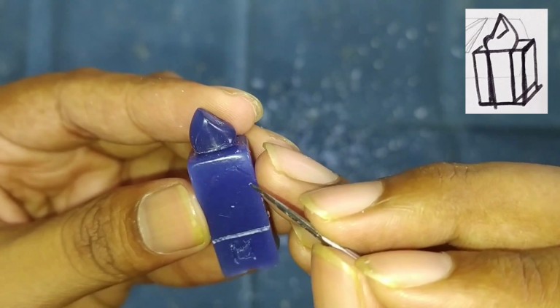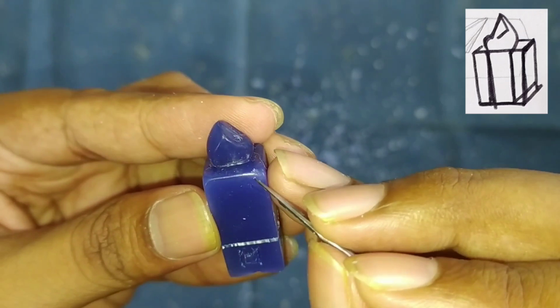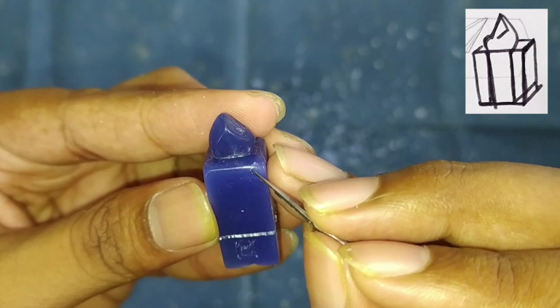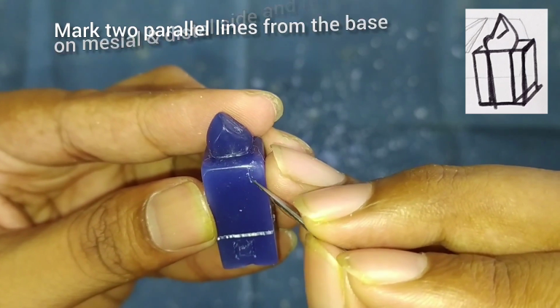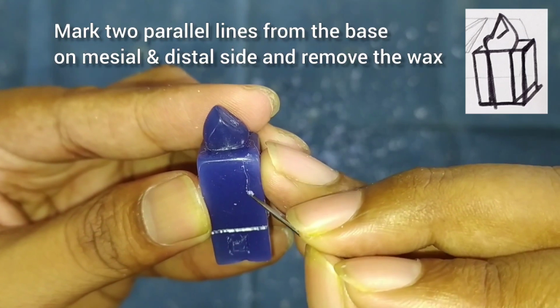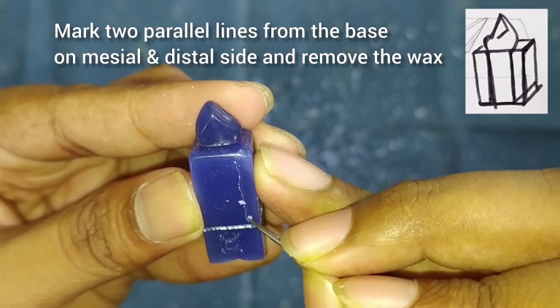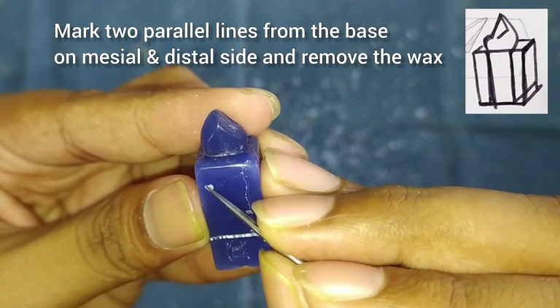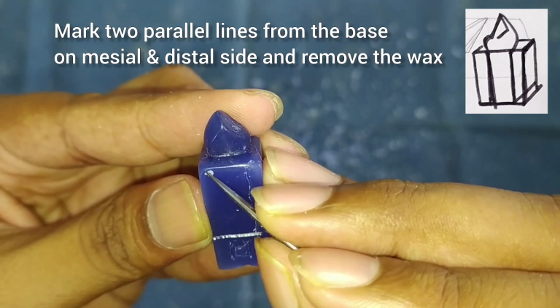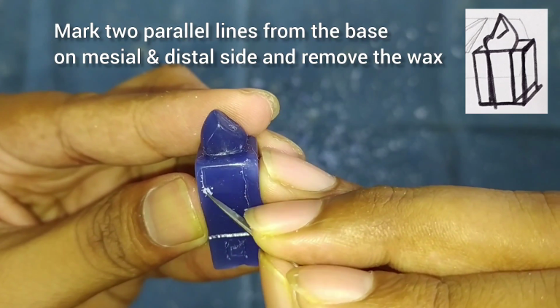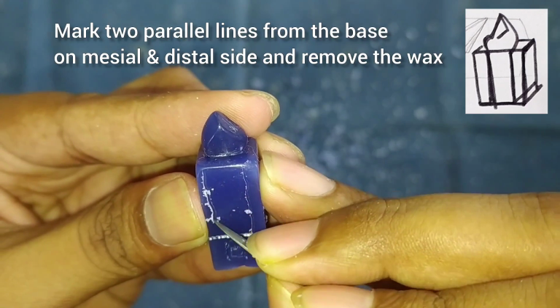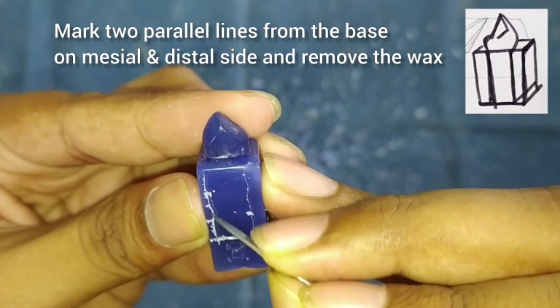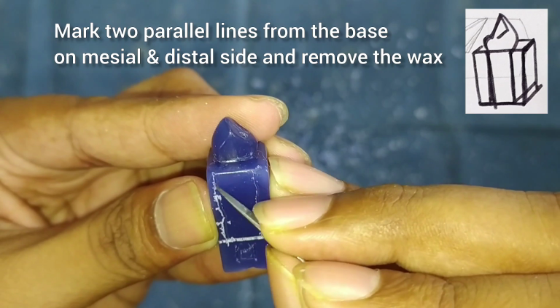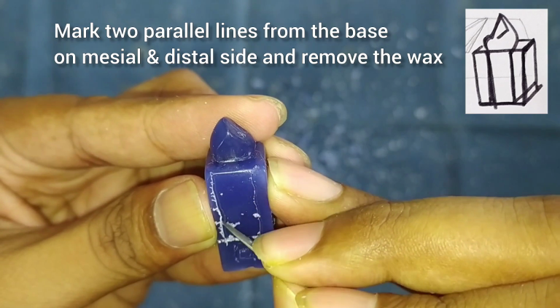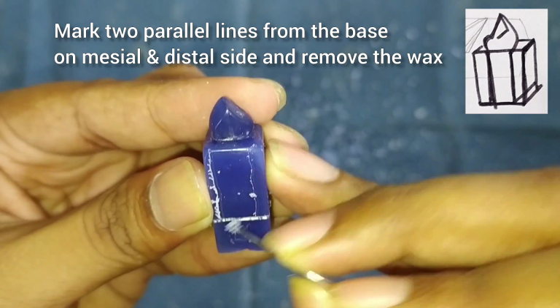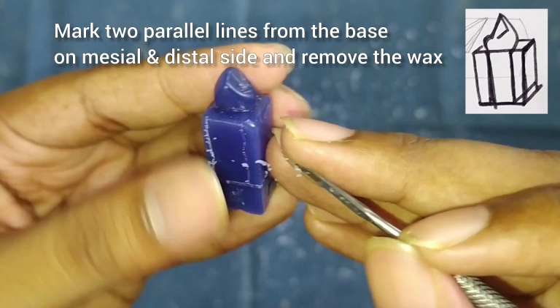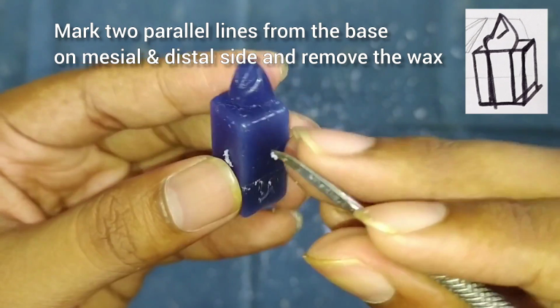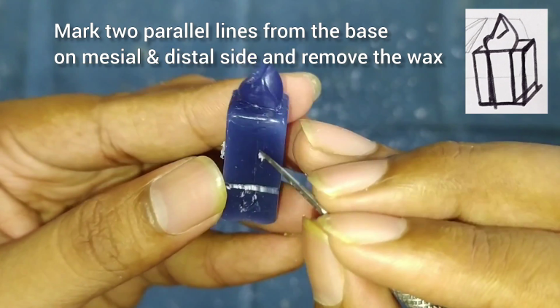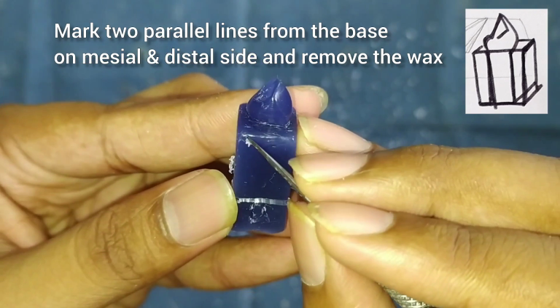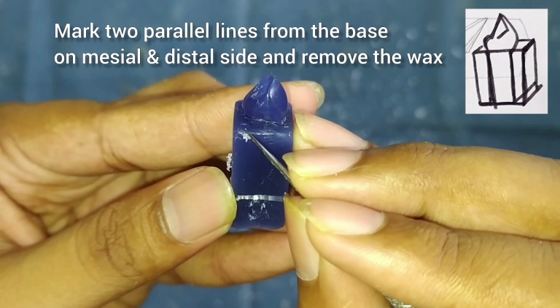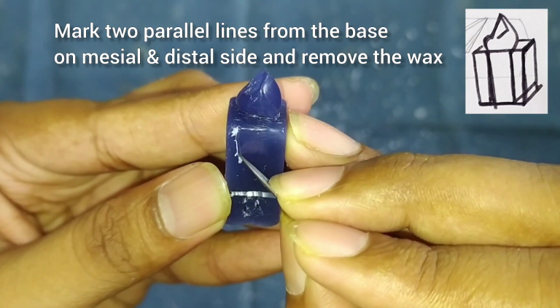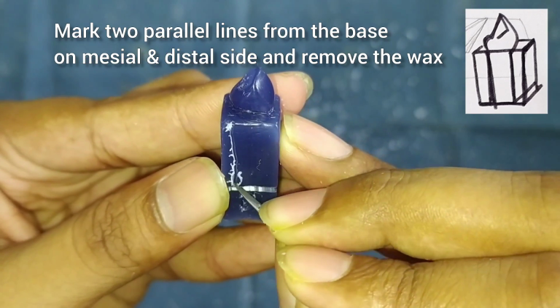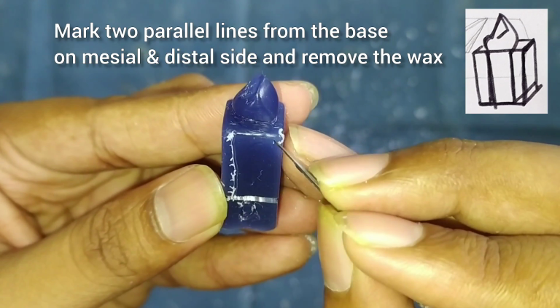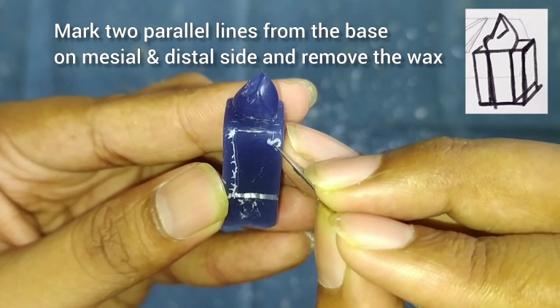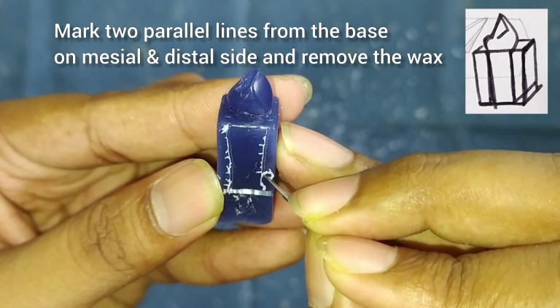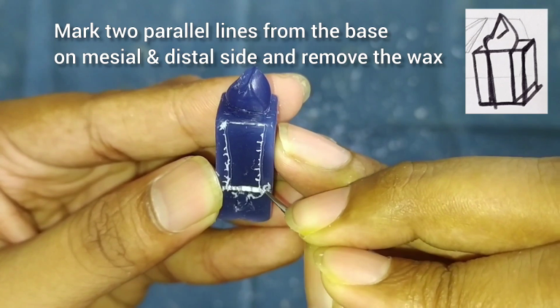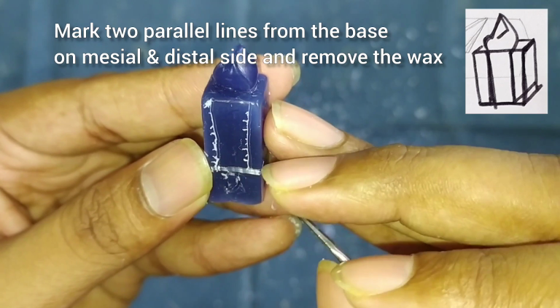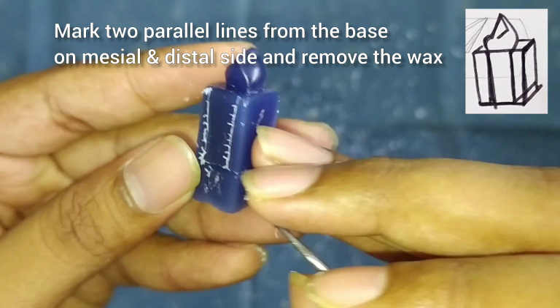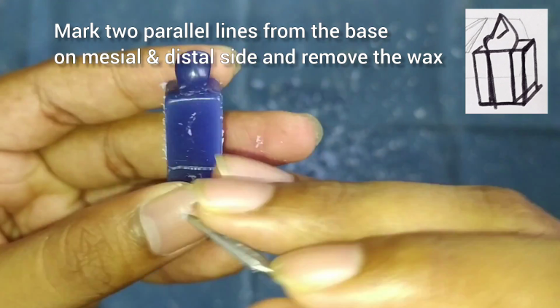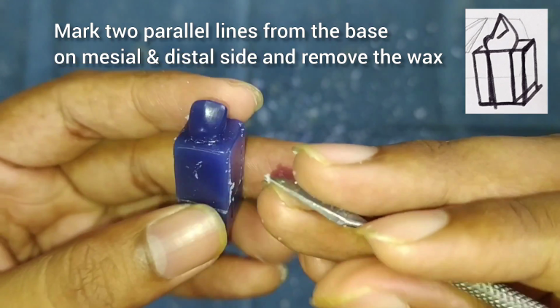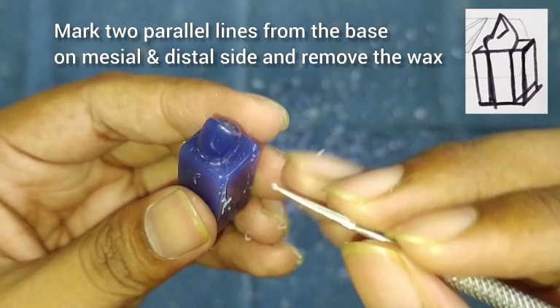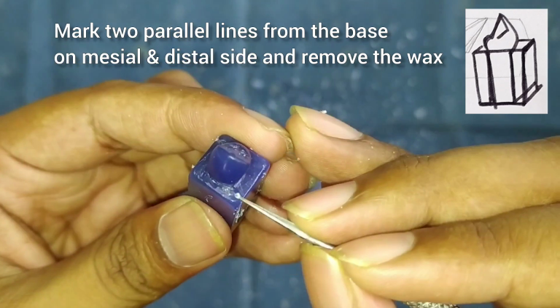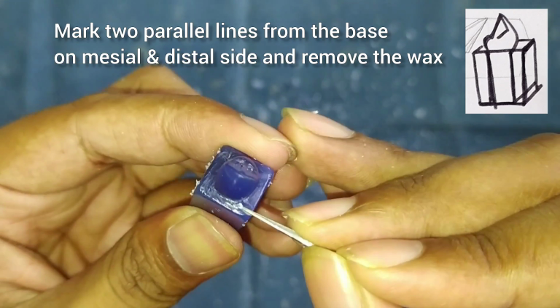On the mesial and distal sides, do the marking of parallel lines from the base of the crown. Draw straight lines as shown here in the figure and remove the wax.